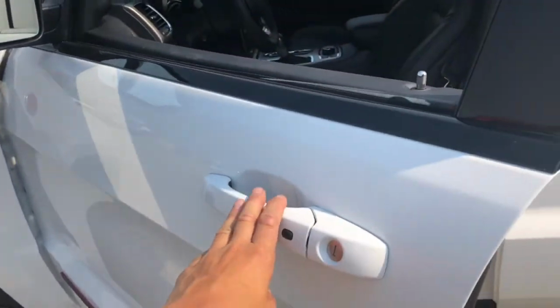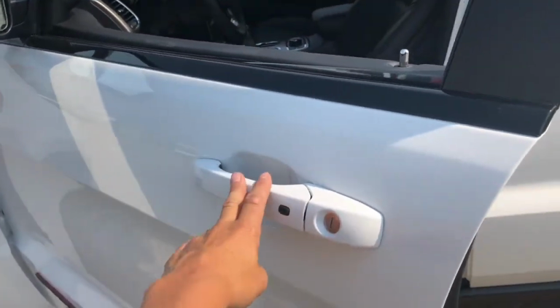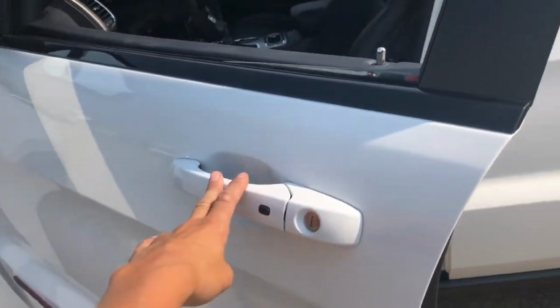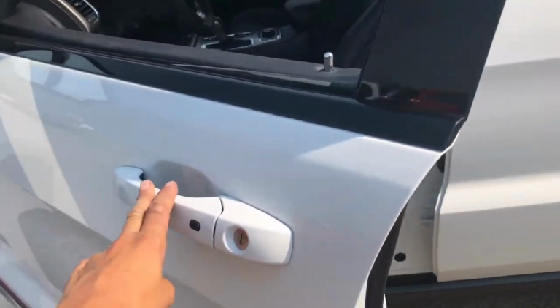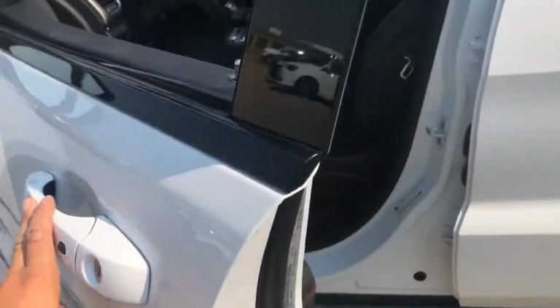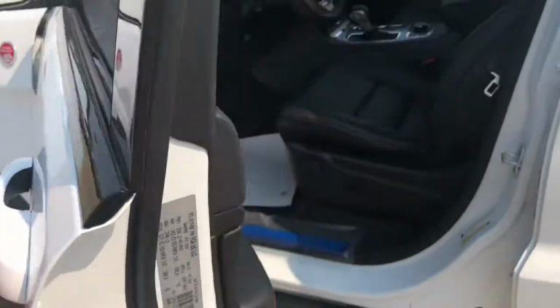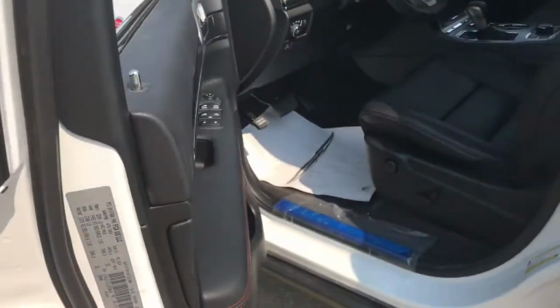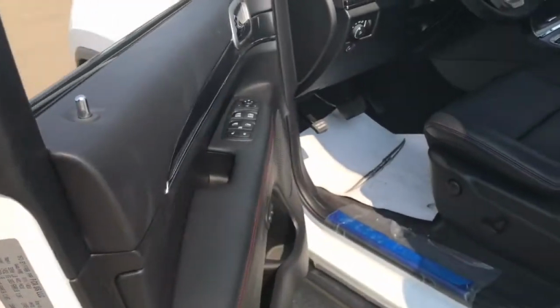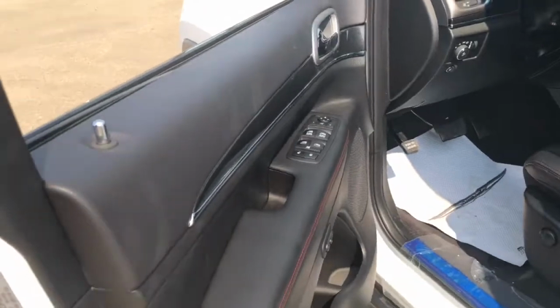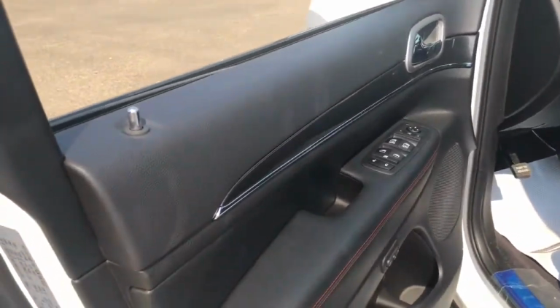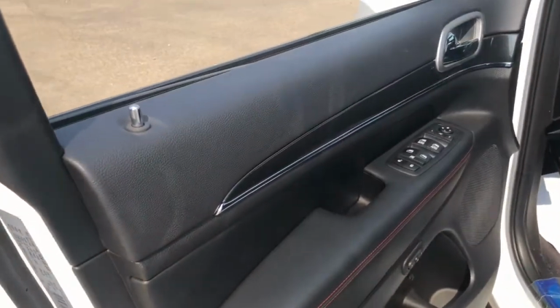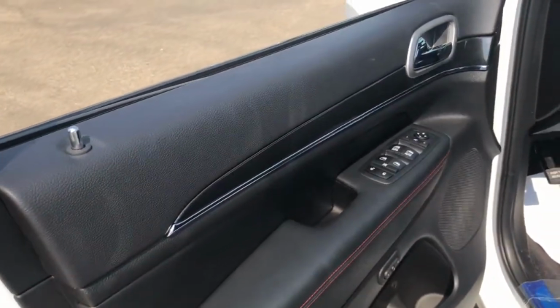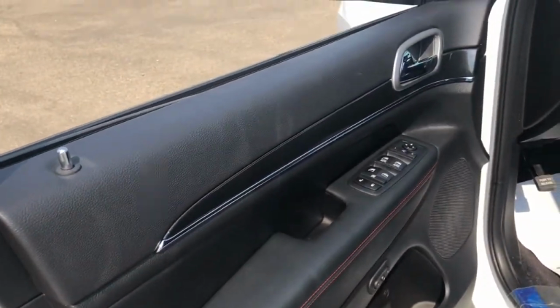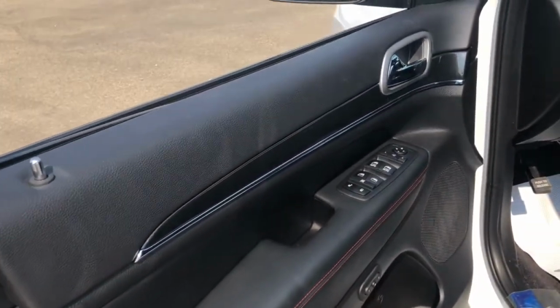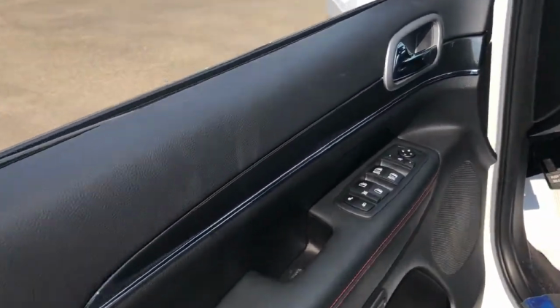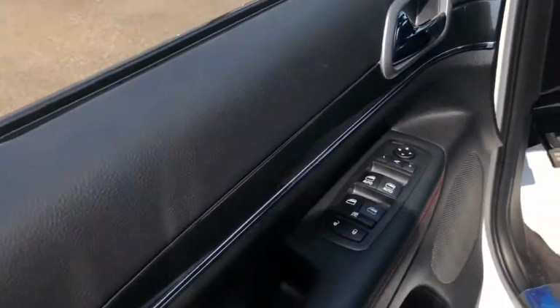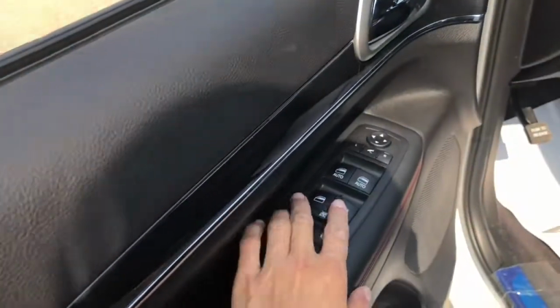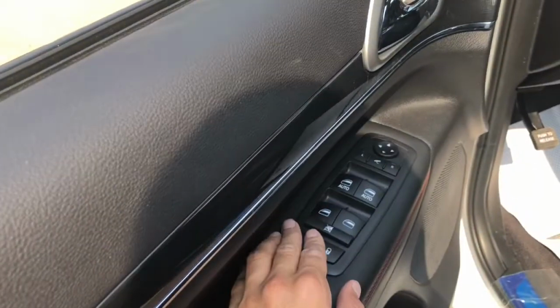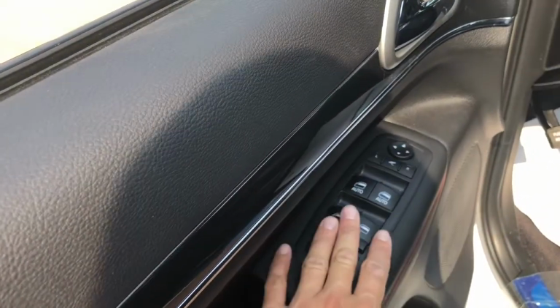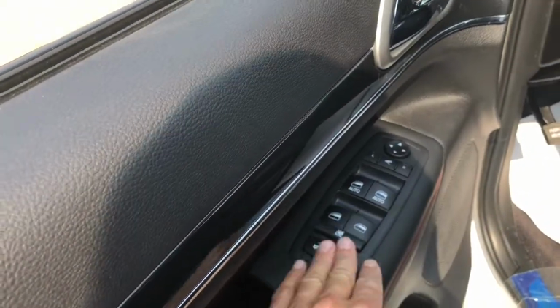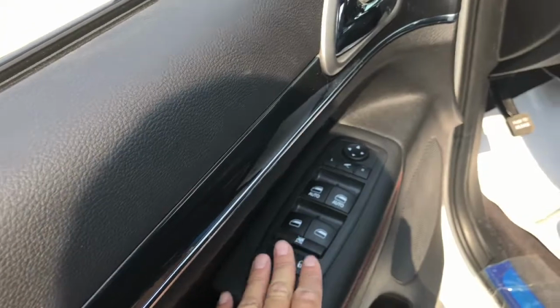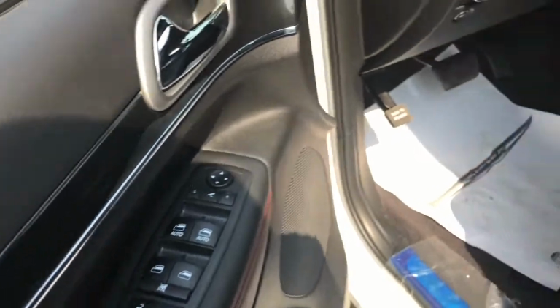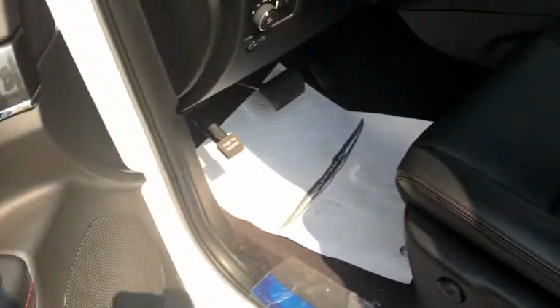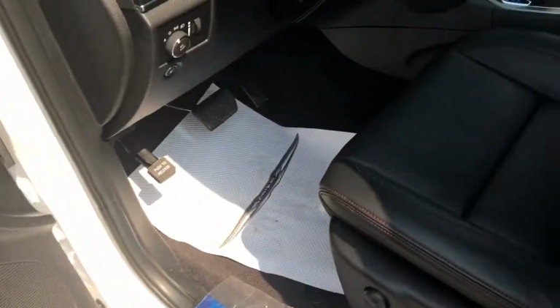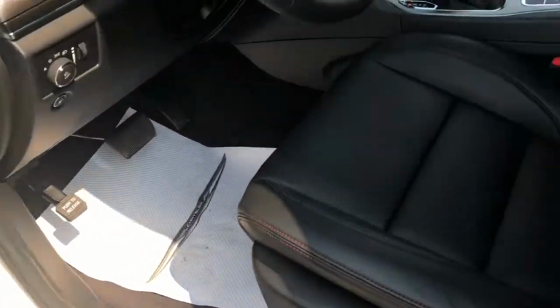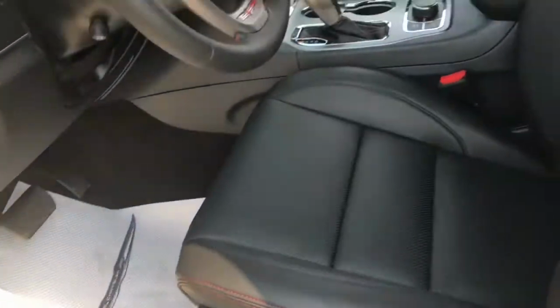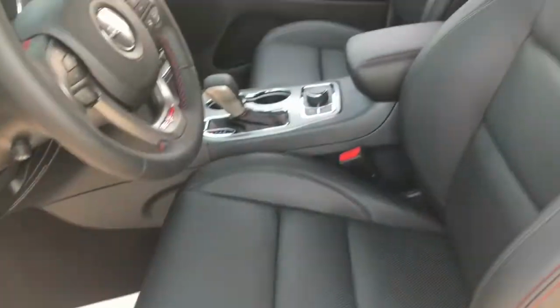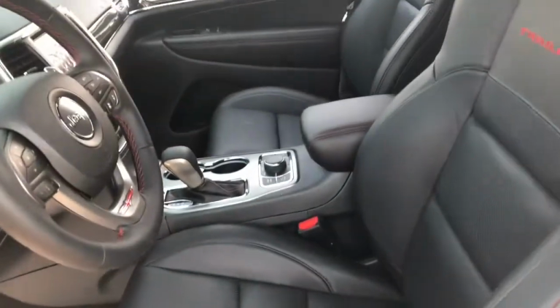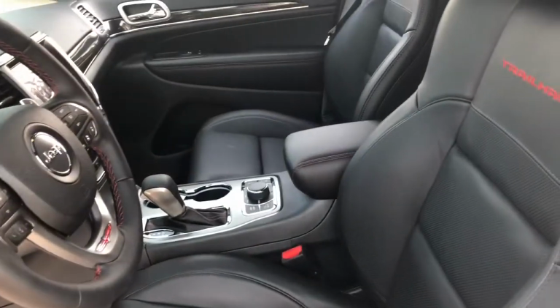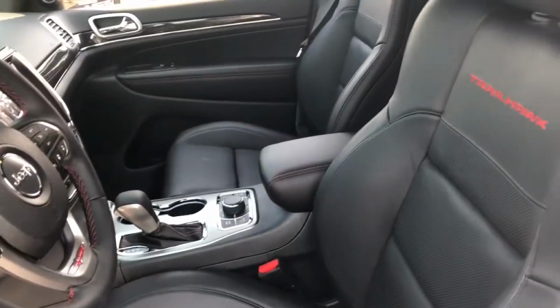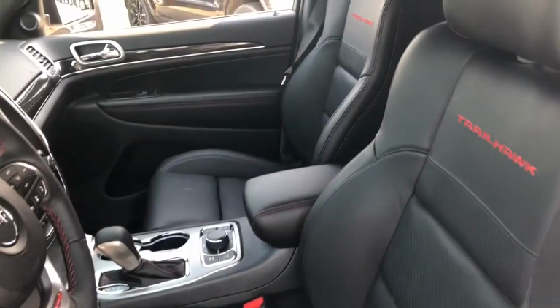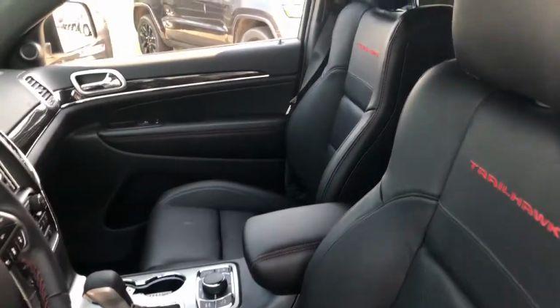Remote or keyless entry — so as long as the keys are in your pocket, you're good. Your power windows, locks, and mirrors. It has memory seats and black vented leather throughout.